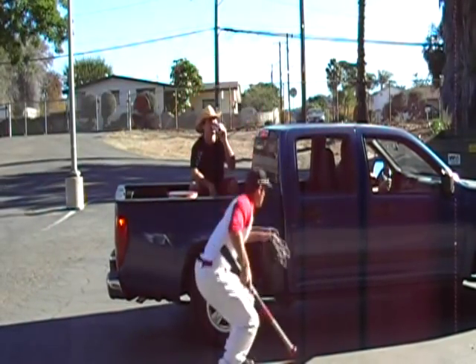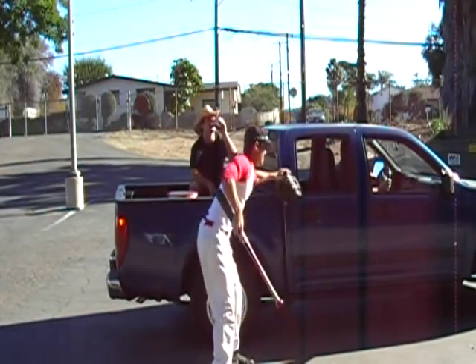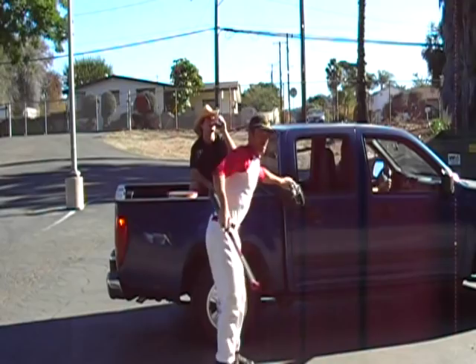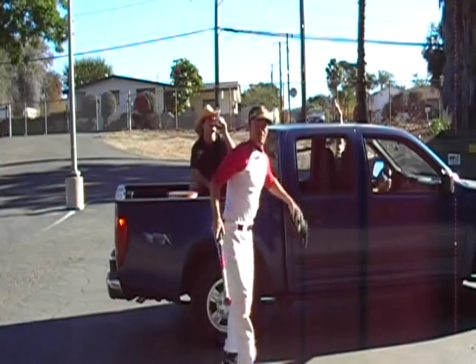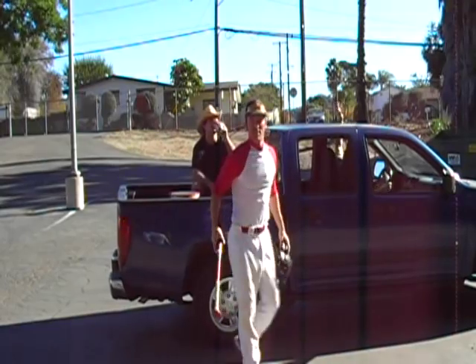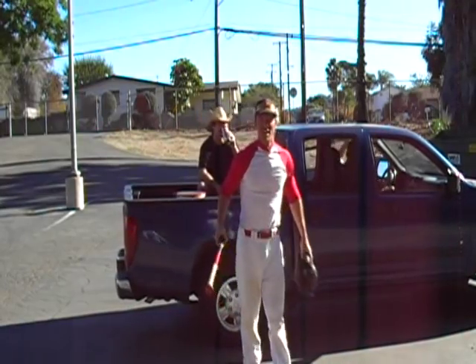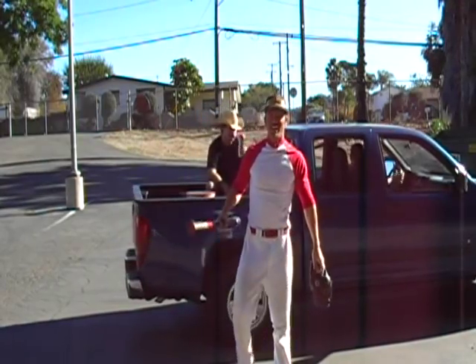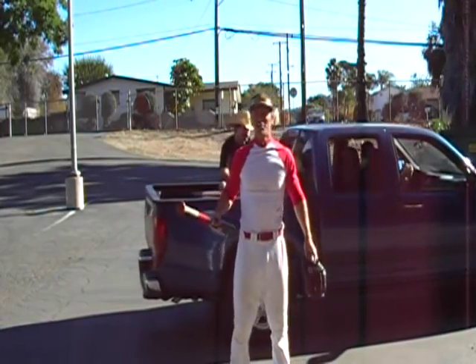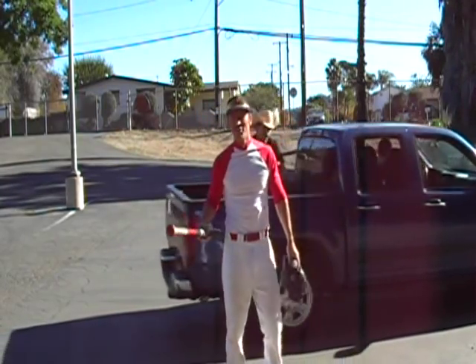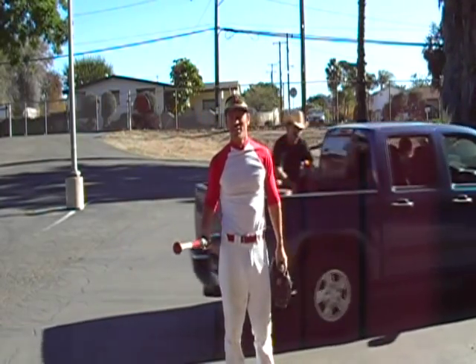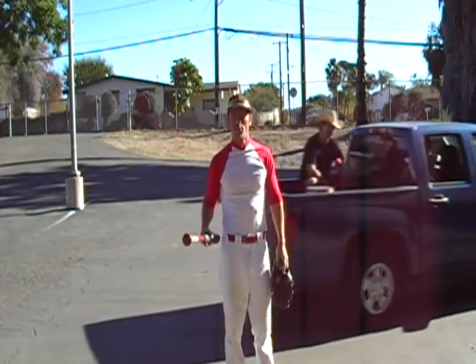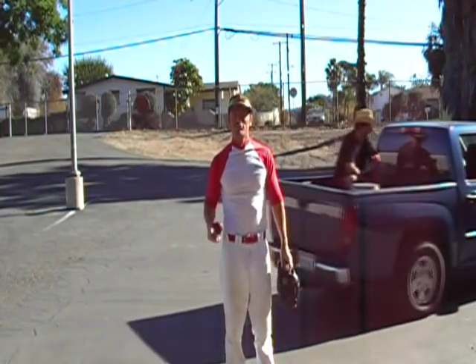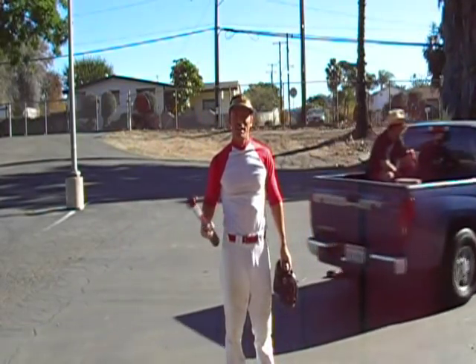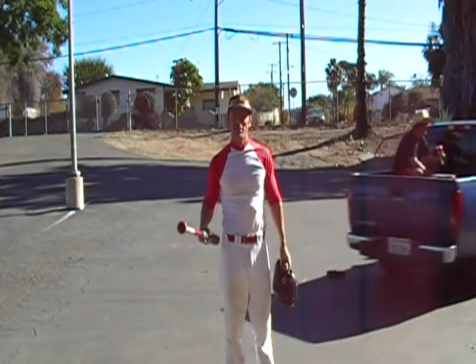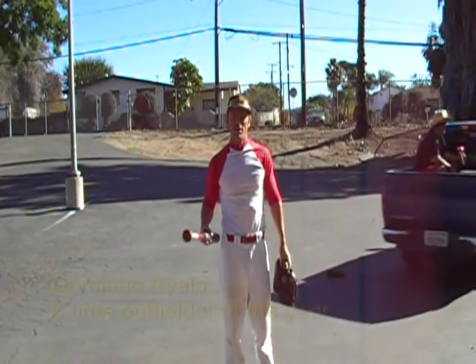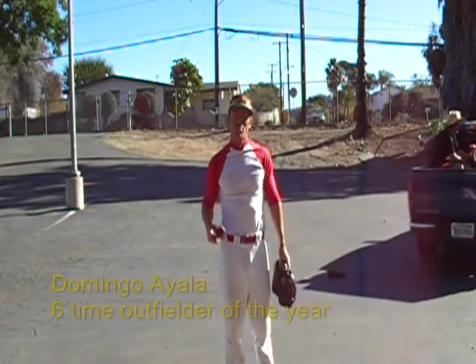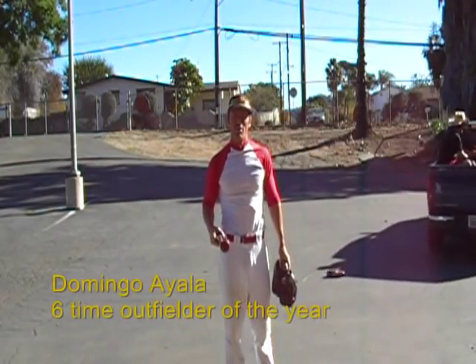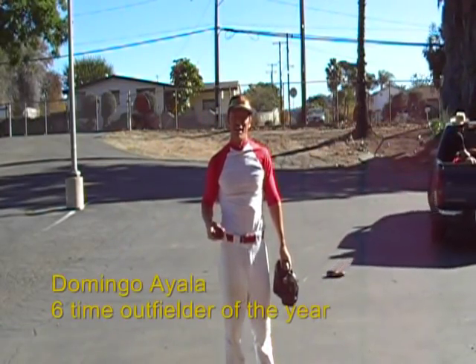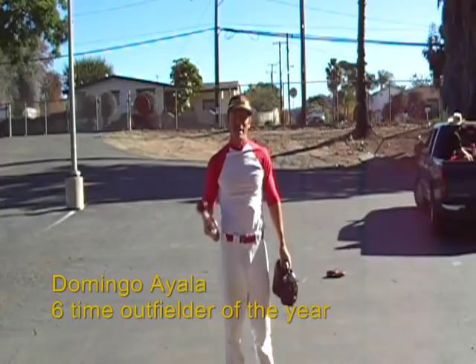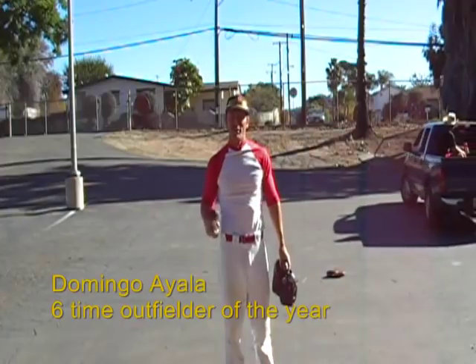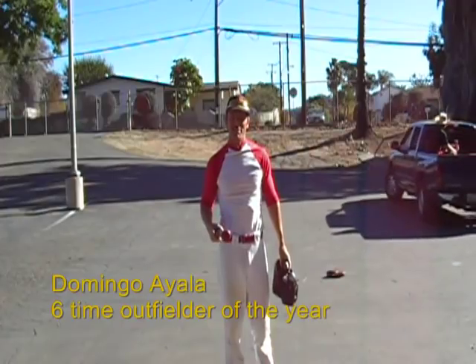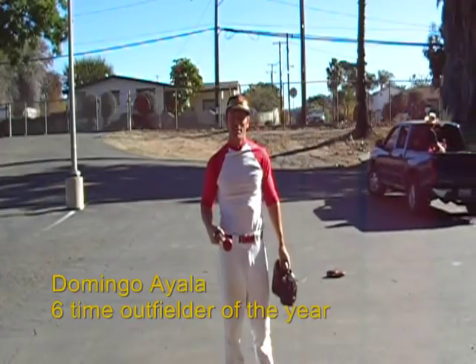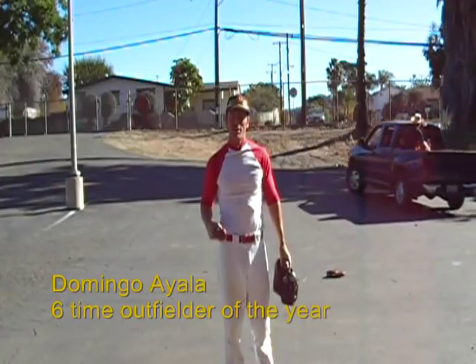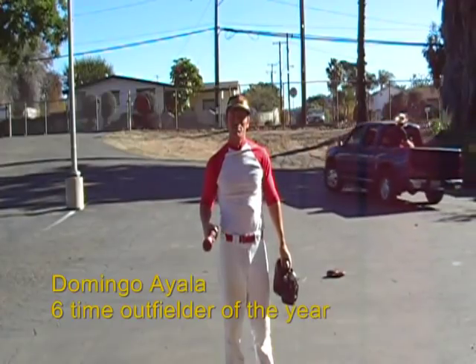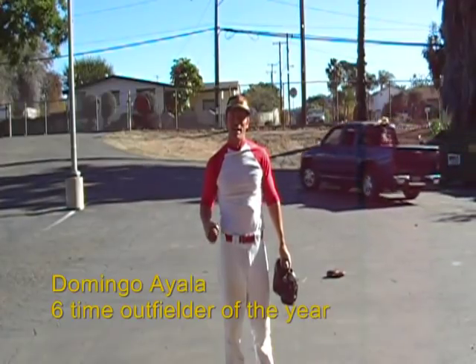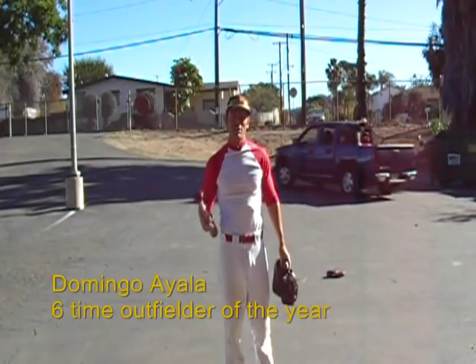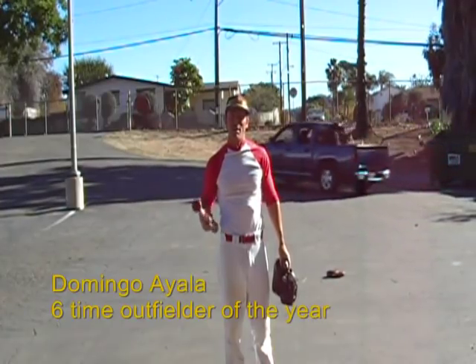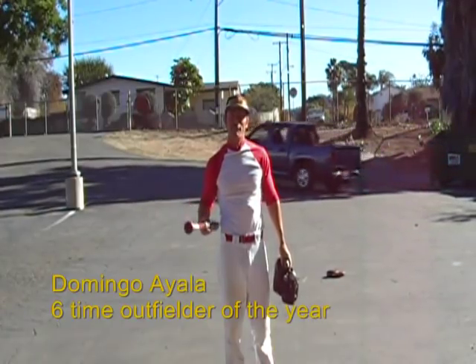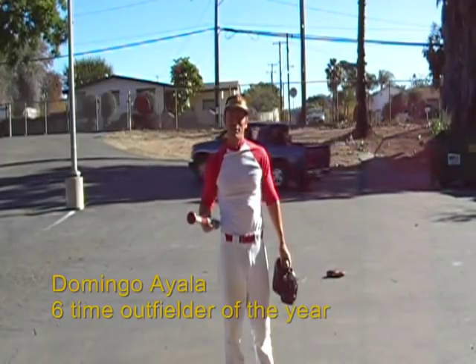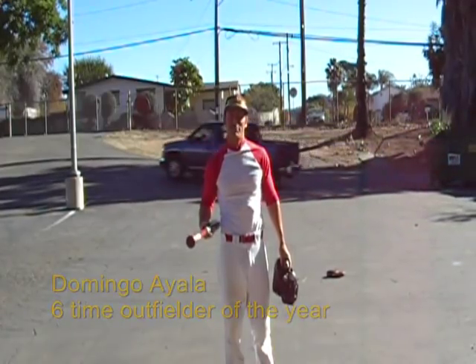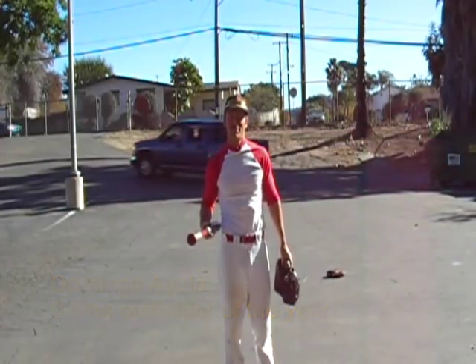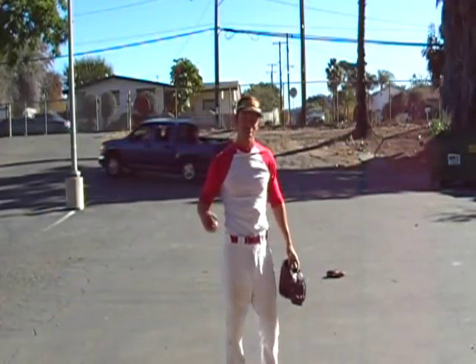Hi, how you are doing? Welcome to the next video of the Domingo Online Baseball Academy. Come with me and I'll teach you some Outfield Fundamentals. Let's go.